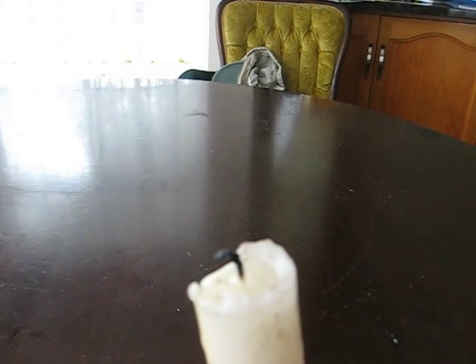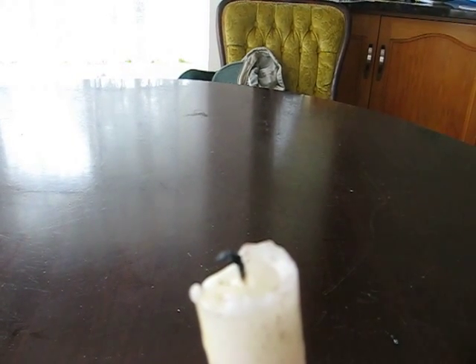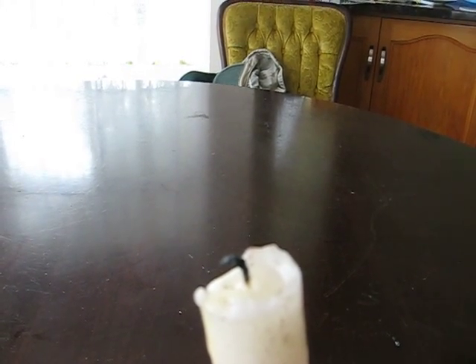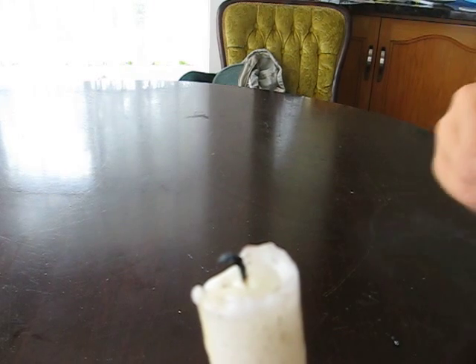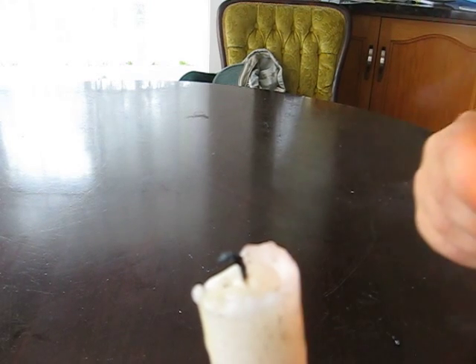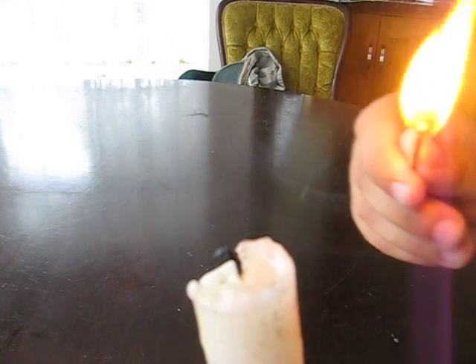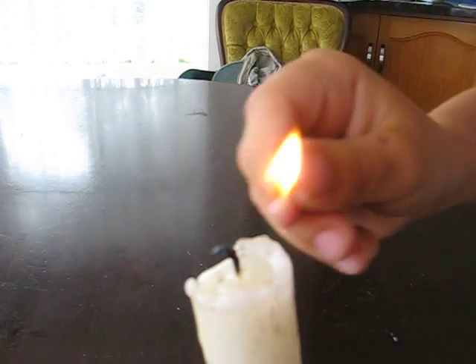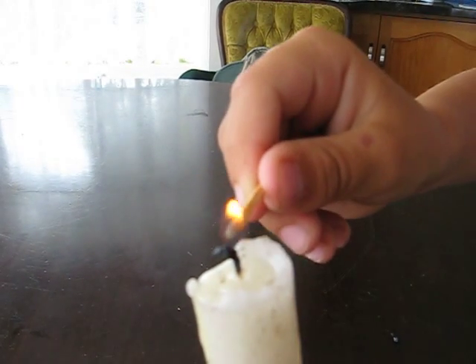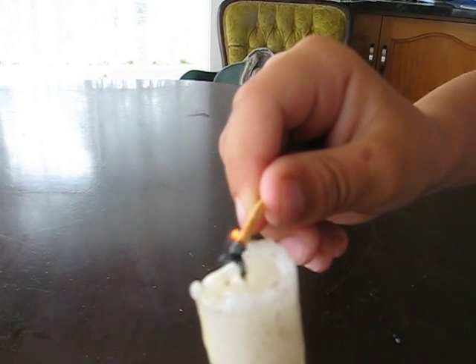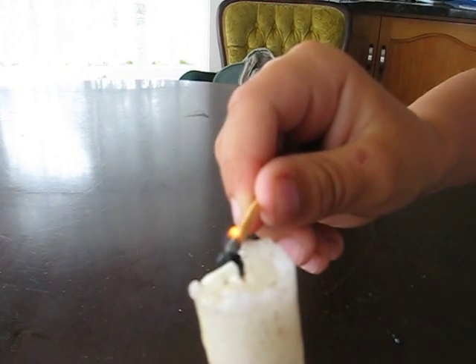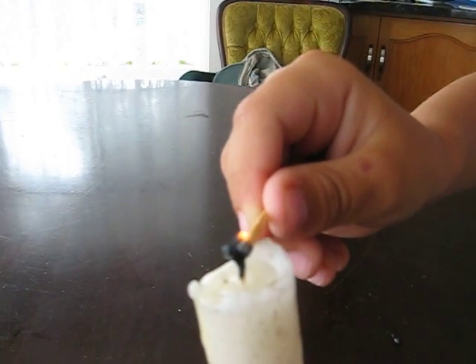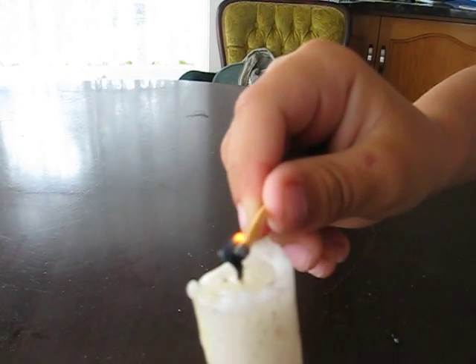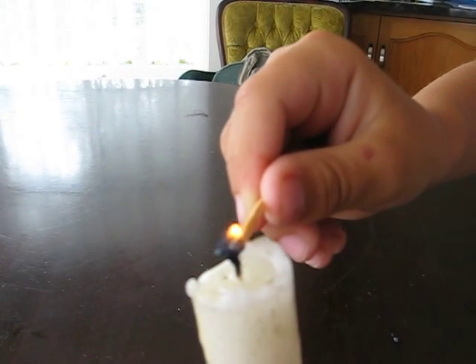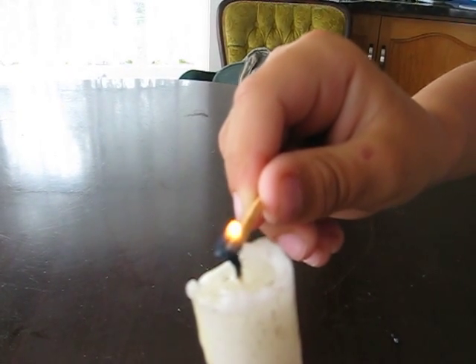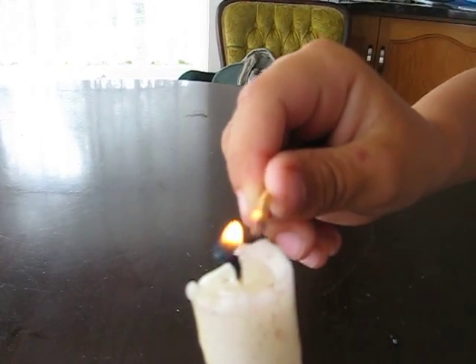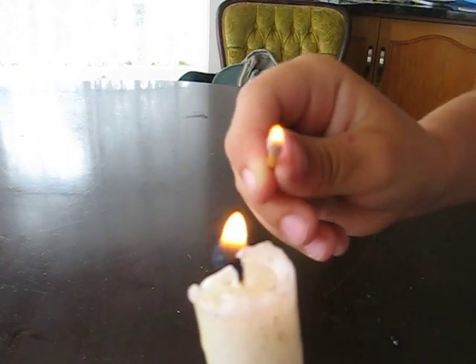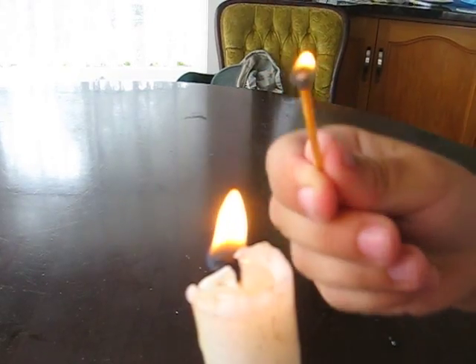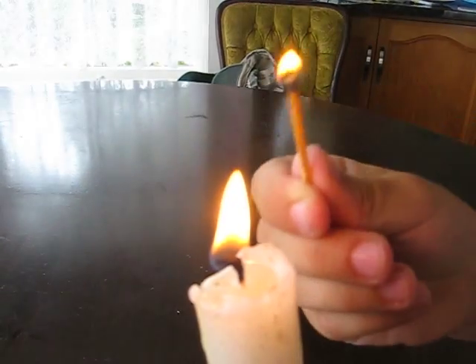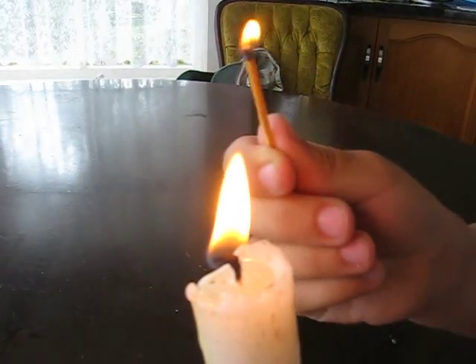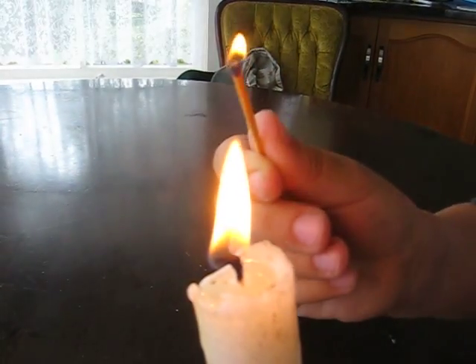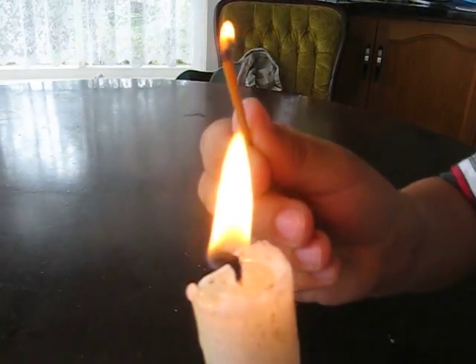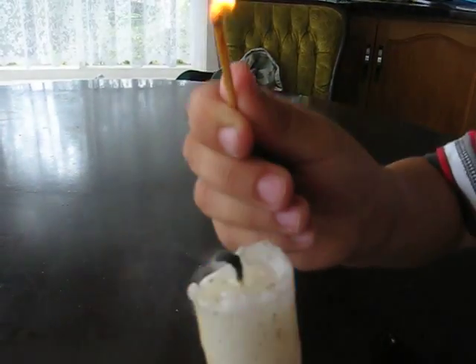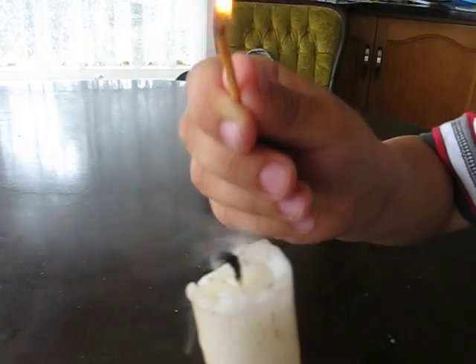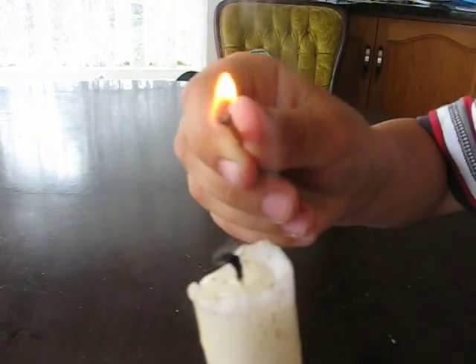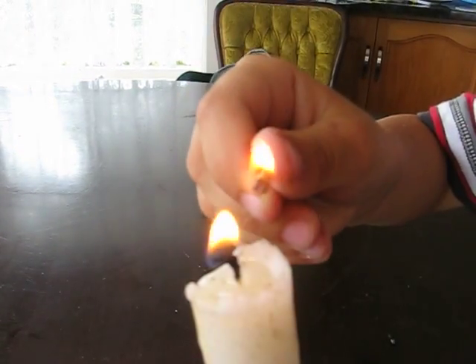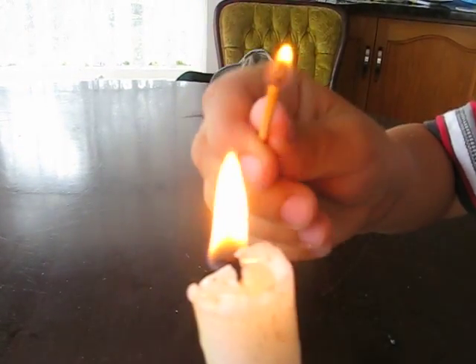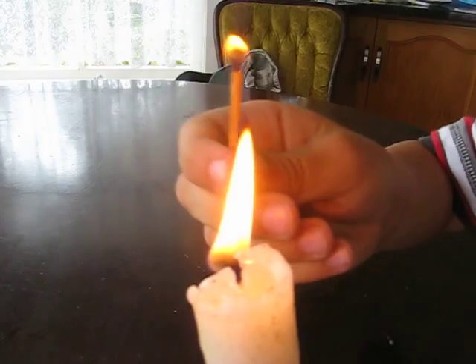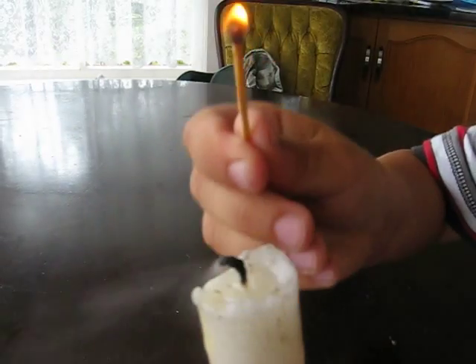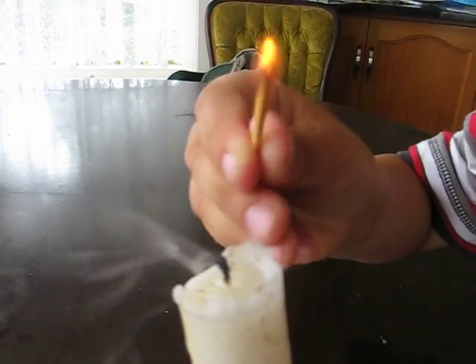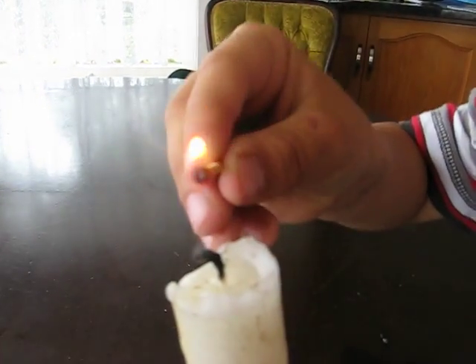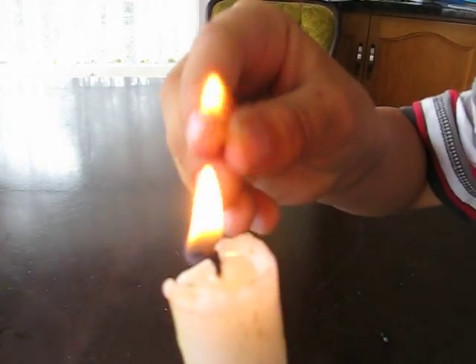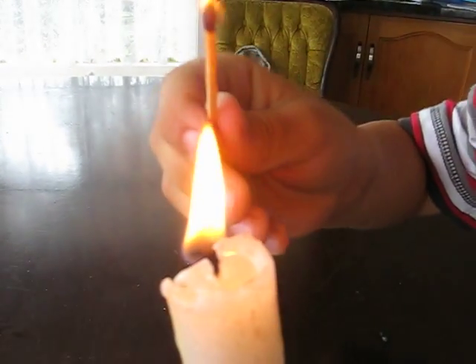This experiment shows that solid substances must first turn into a gas before they will burn in the supply of oxygen.